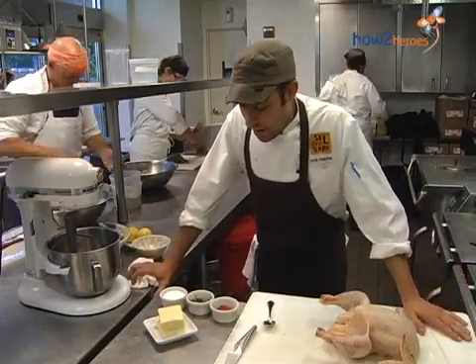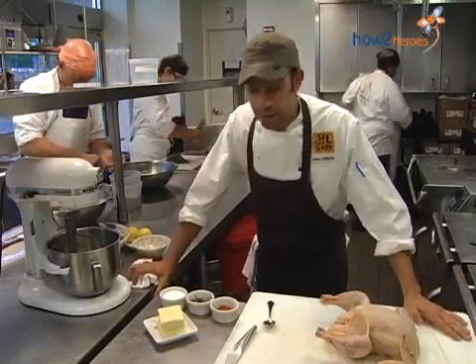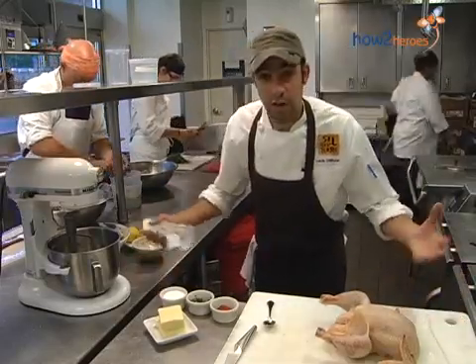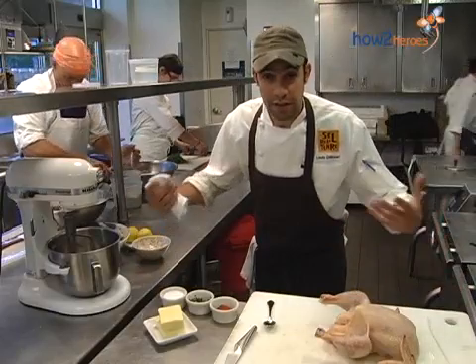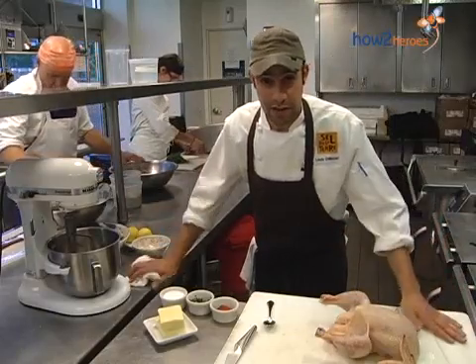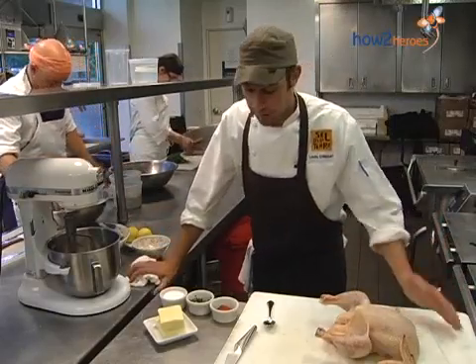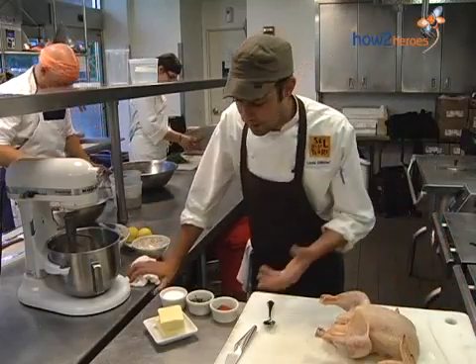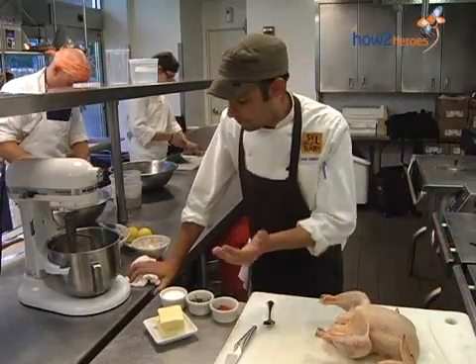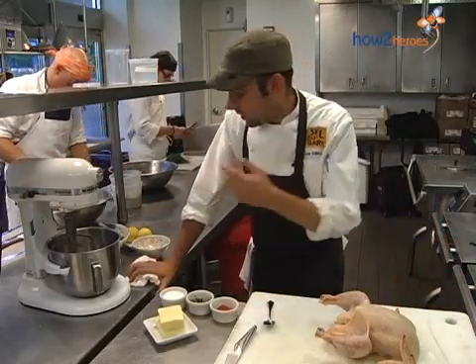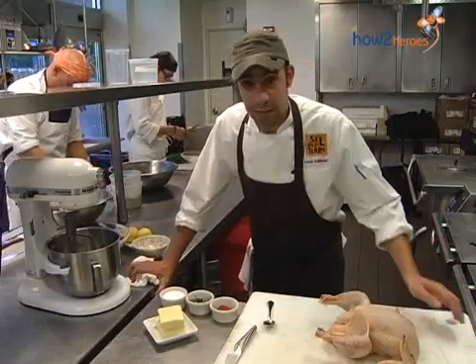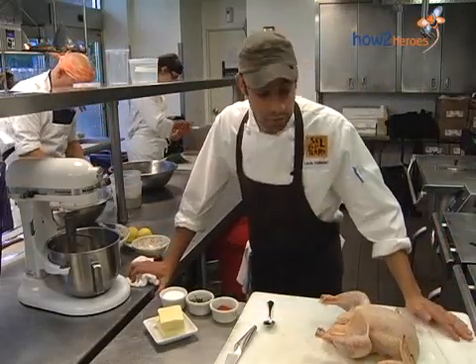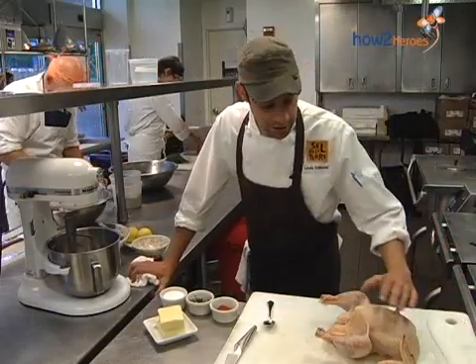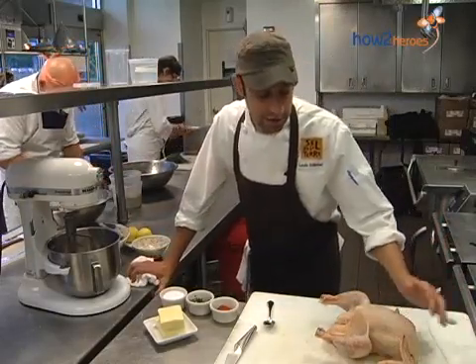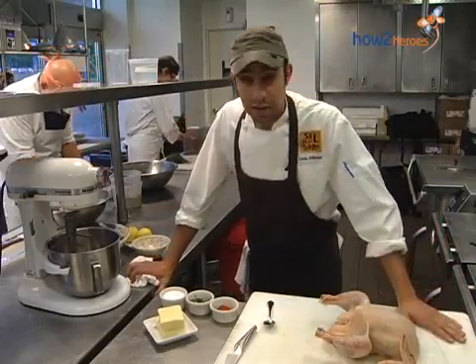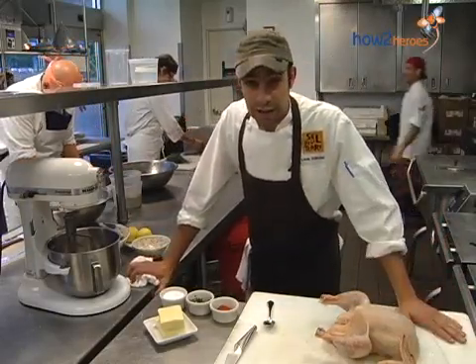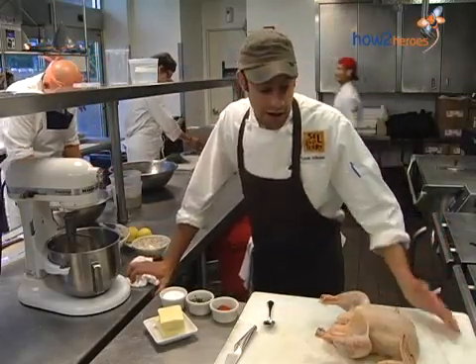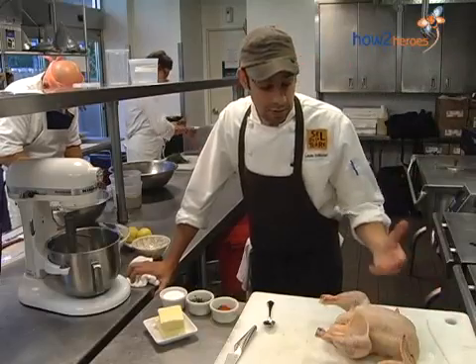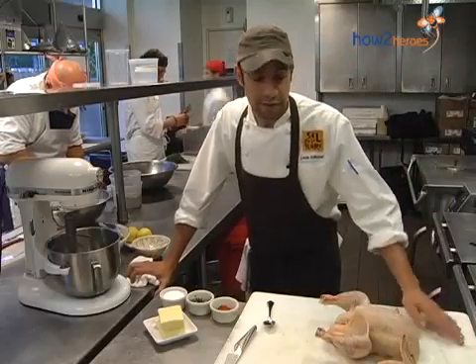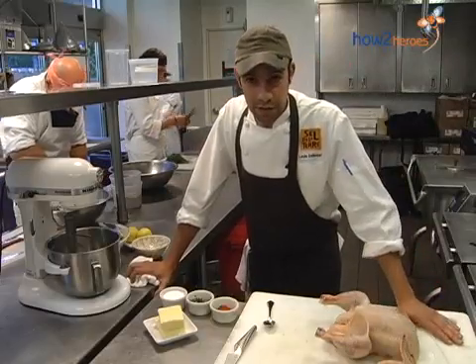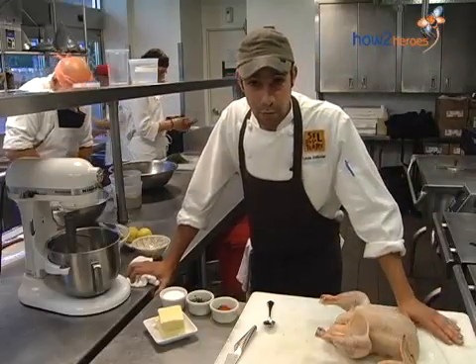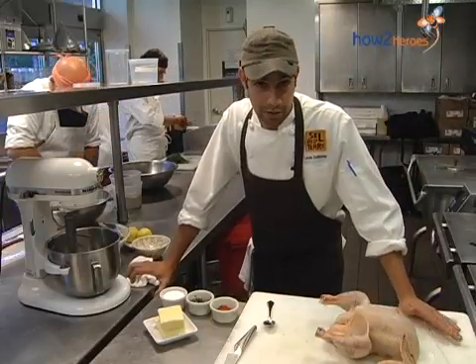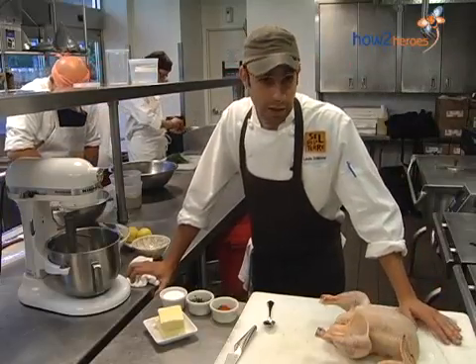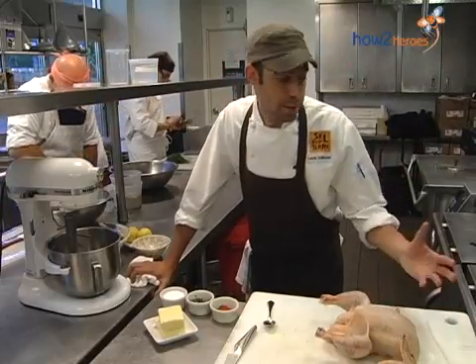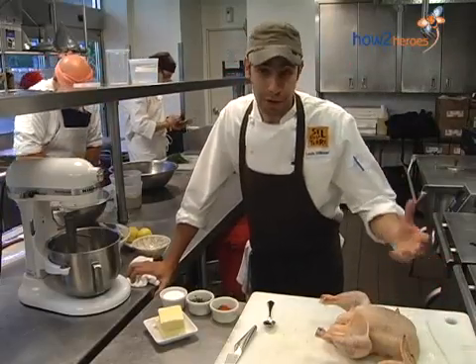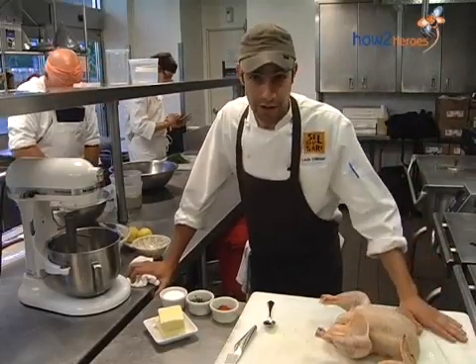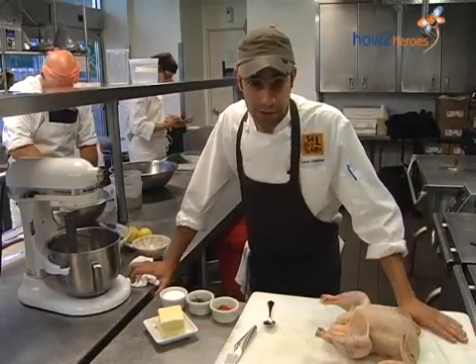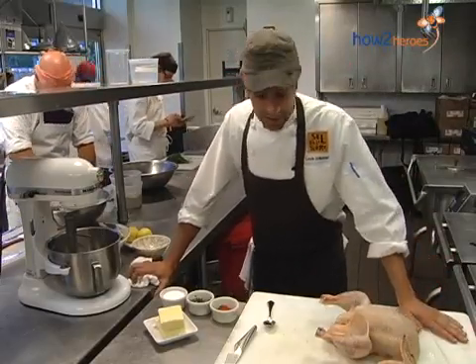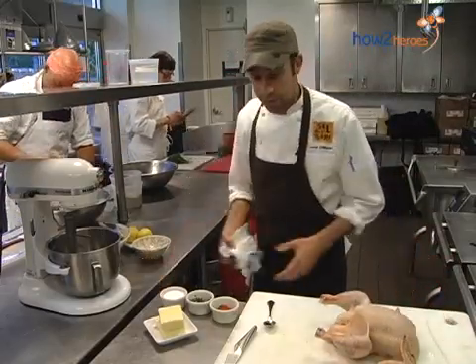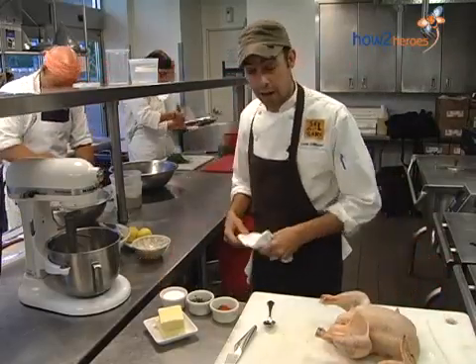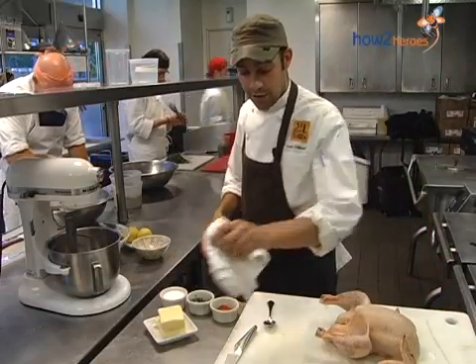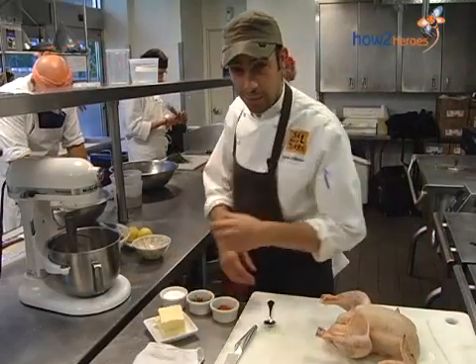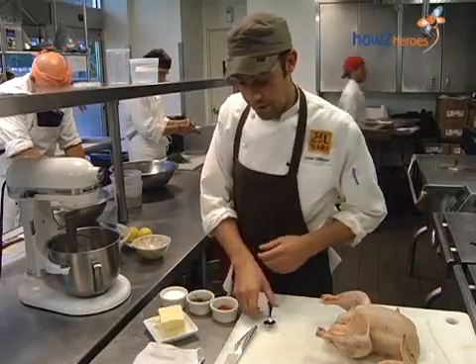The combination of all these flavors together with a little bit of cayenne pepper and some butter right under the skin of the very lean chicken contributes great flavor to the chicken while it's roasting in the pot with all of the vegetables. I'll show you how to make that butter right now.